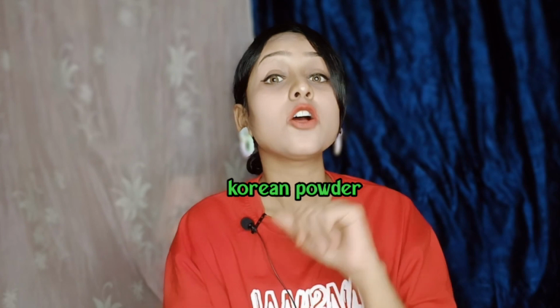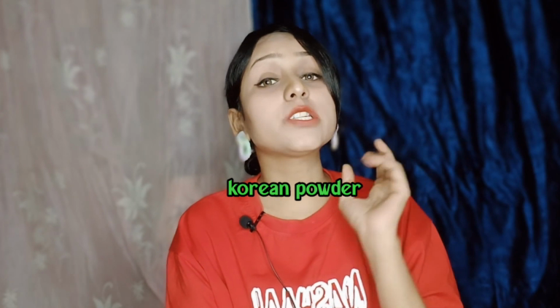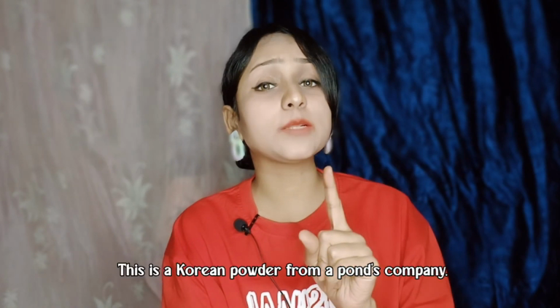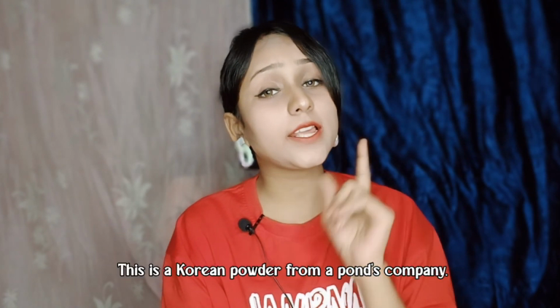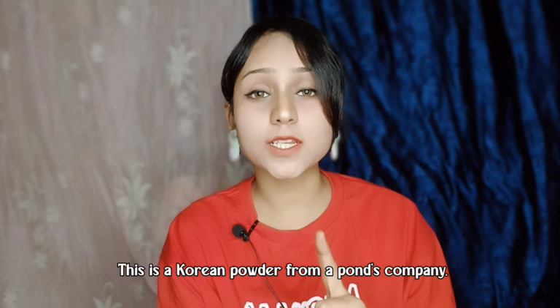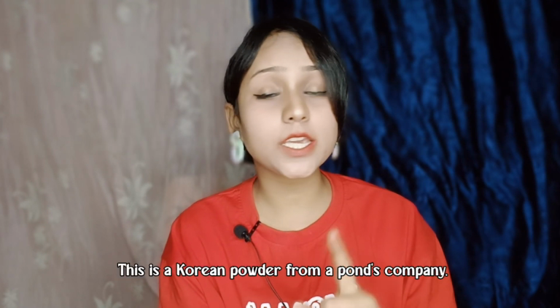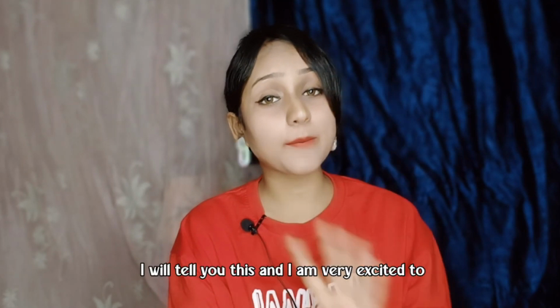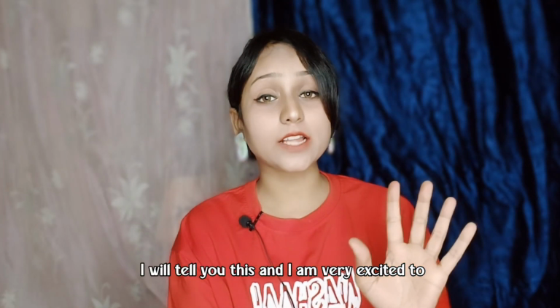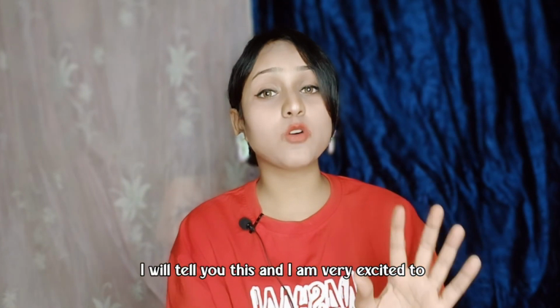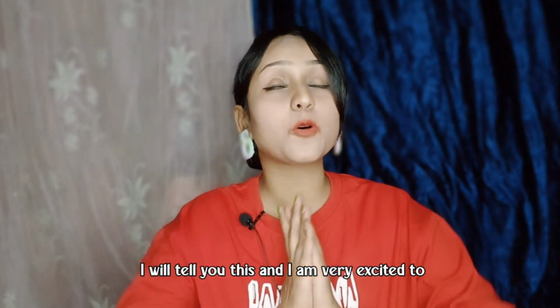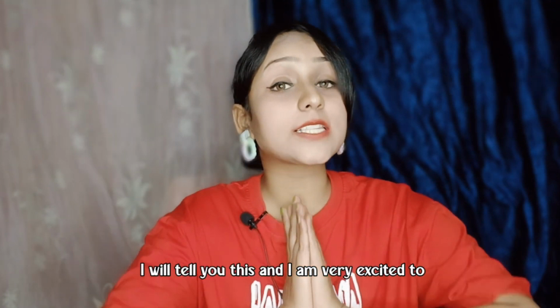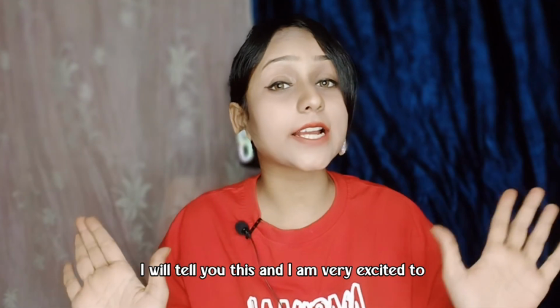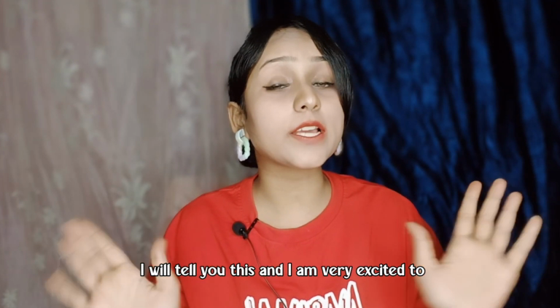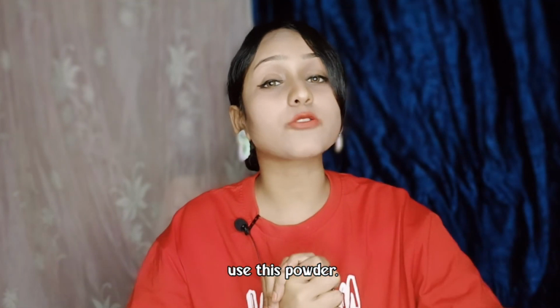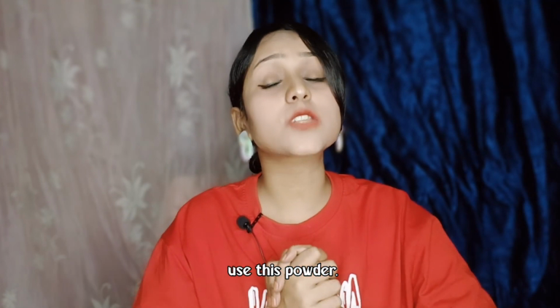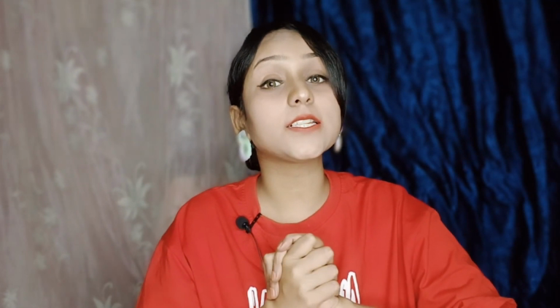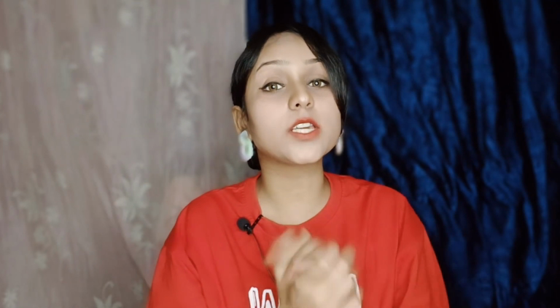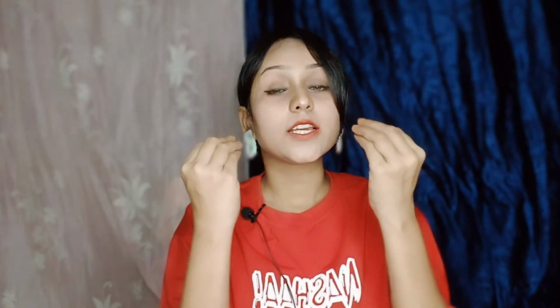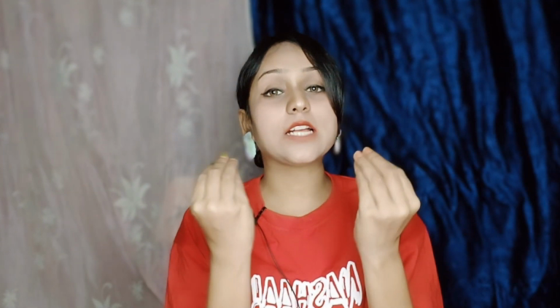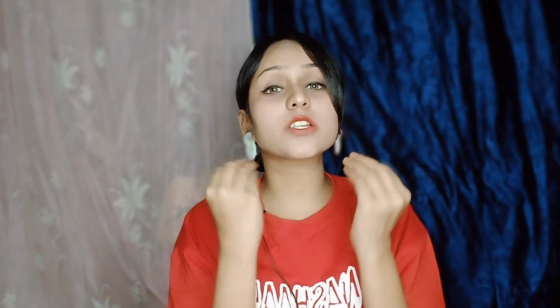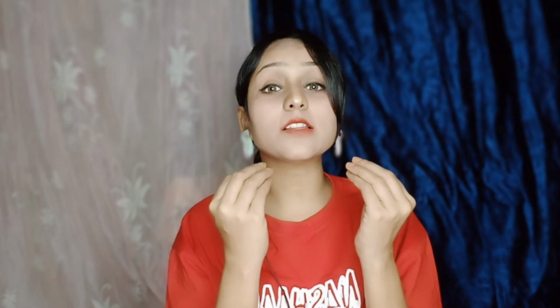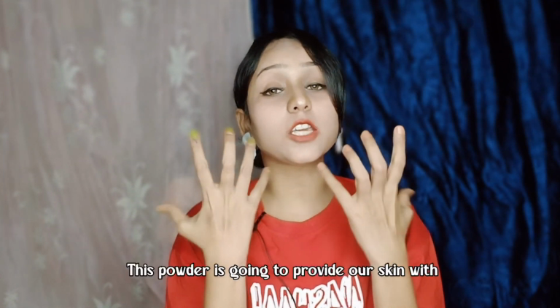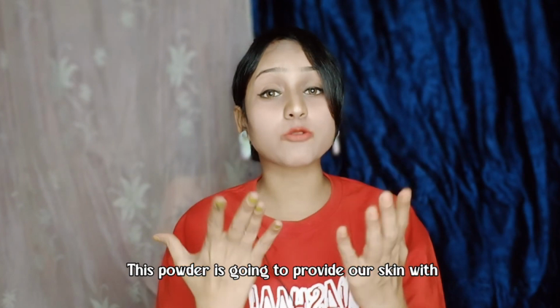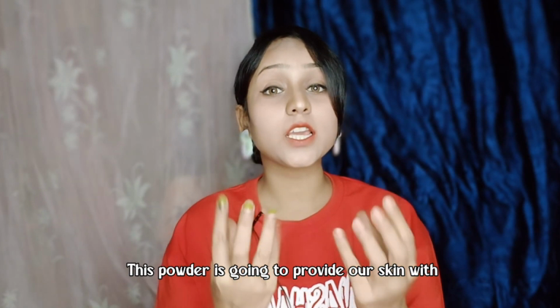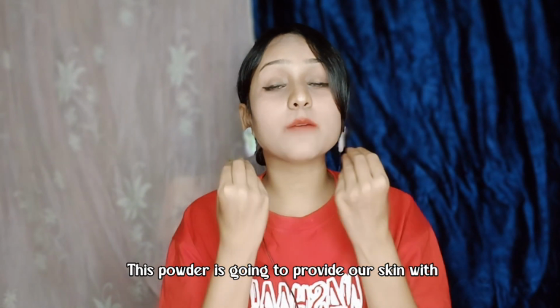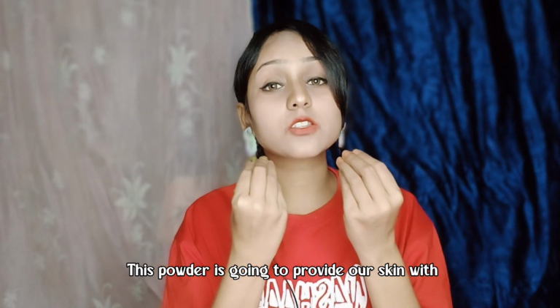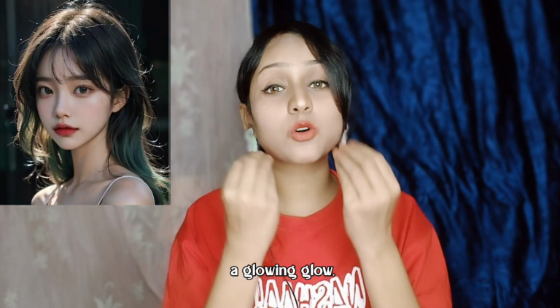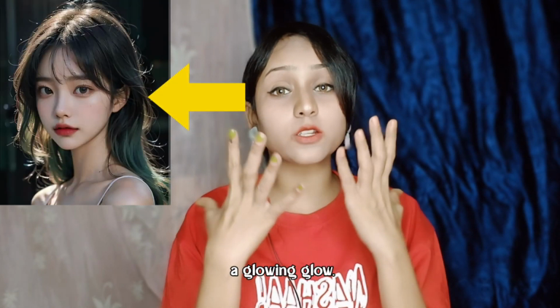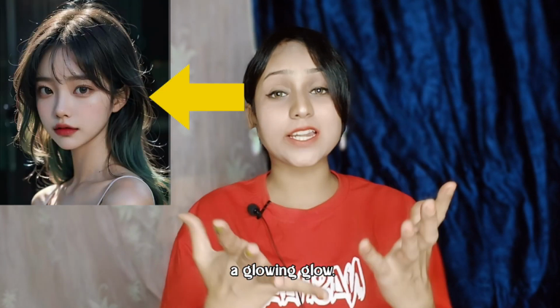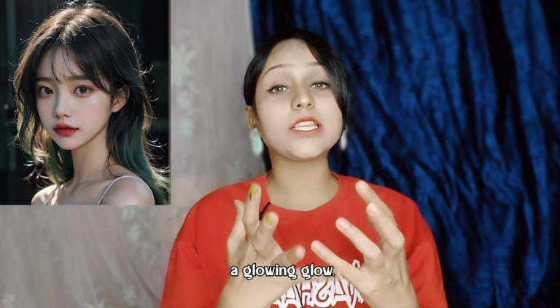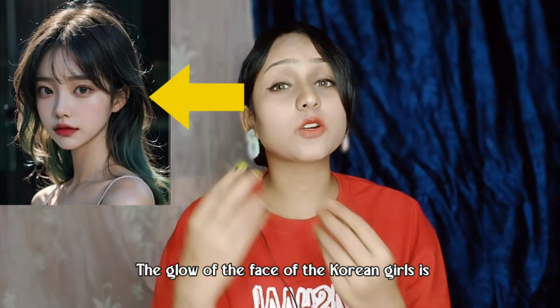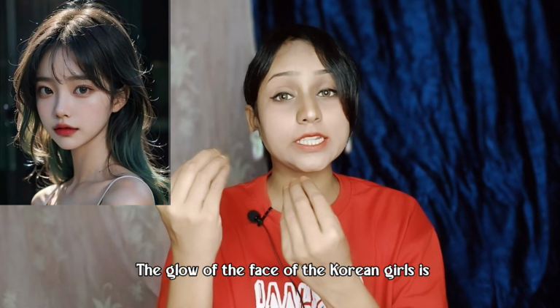This Korean powder is from the Ponds company. I am very excited to use this powder because it has been mentioned that this powder gives Korean Glow, which means a lot of white skin.